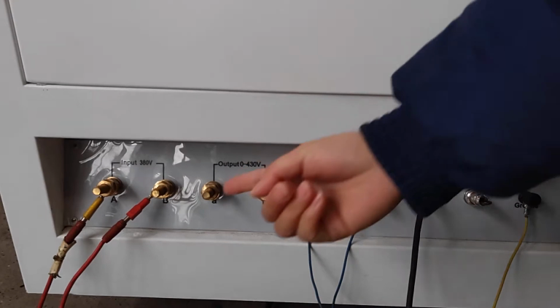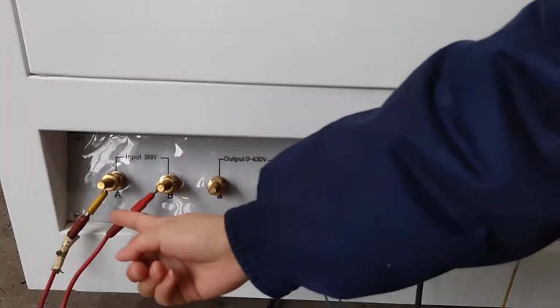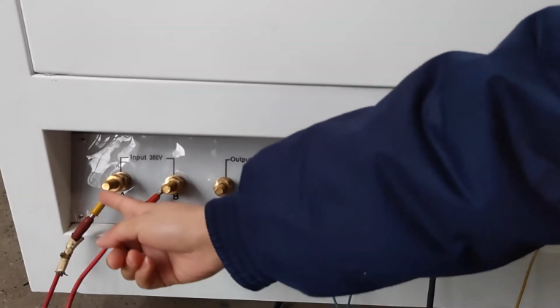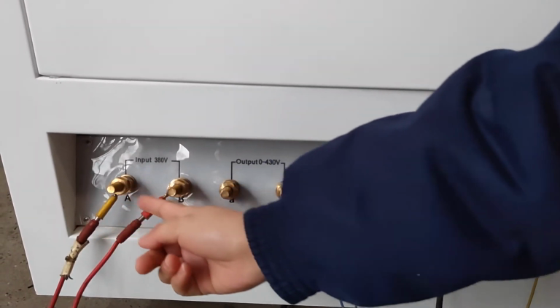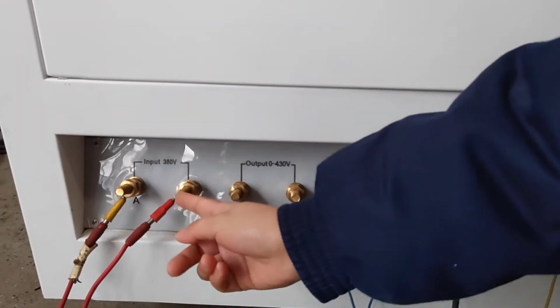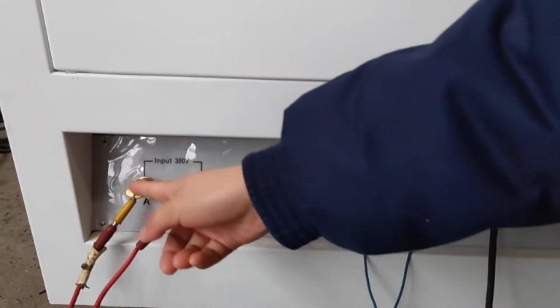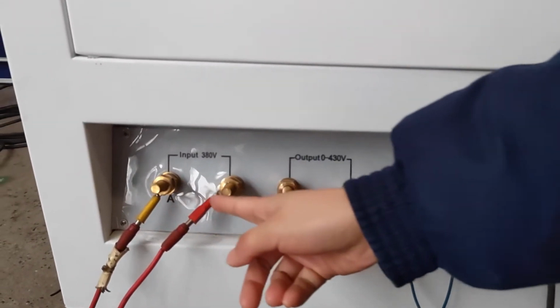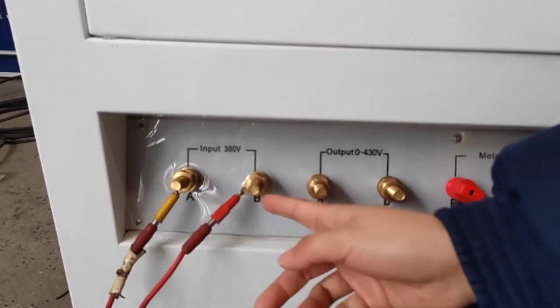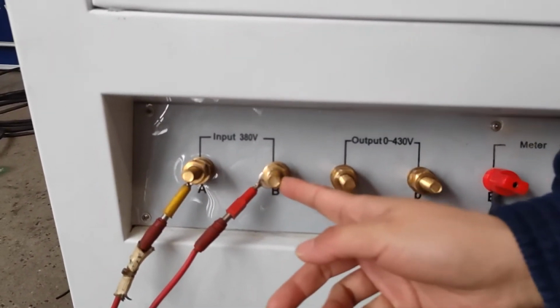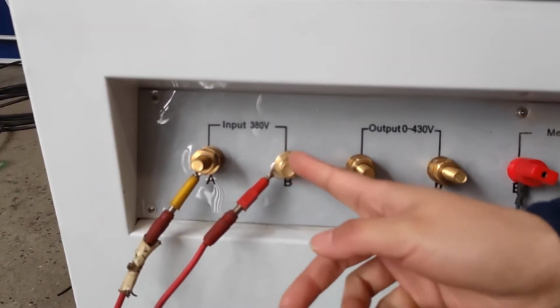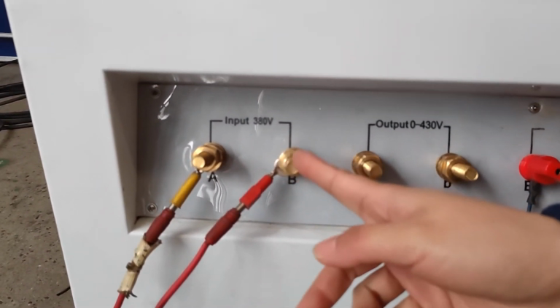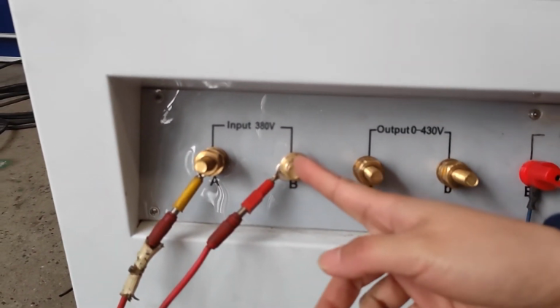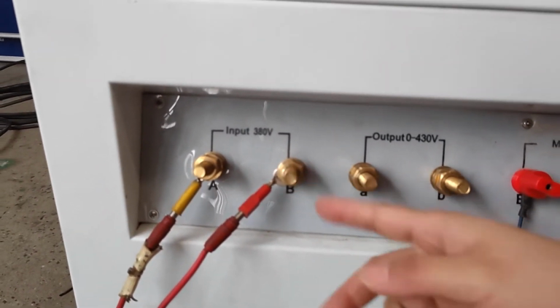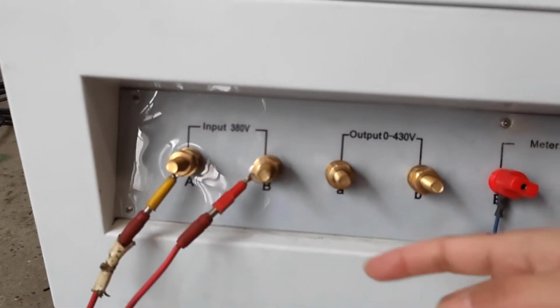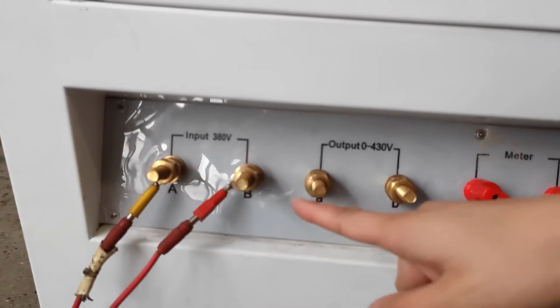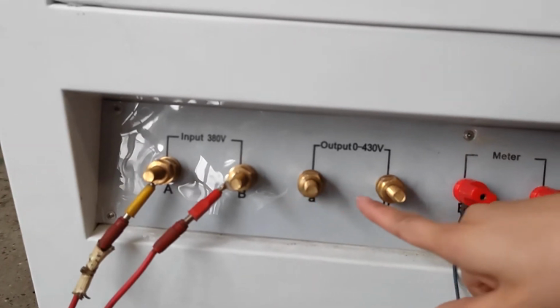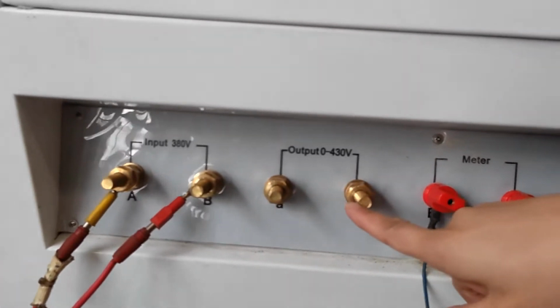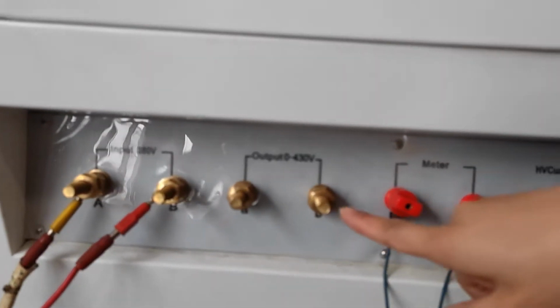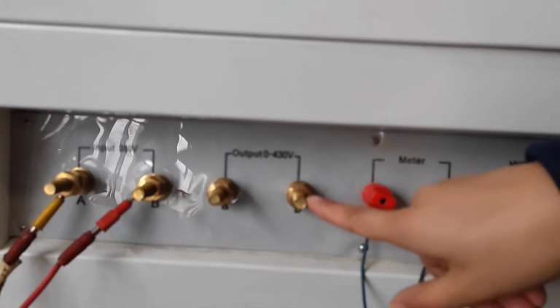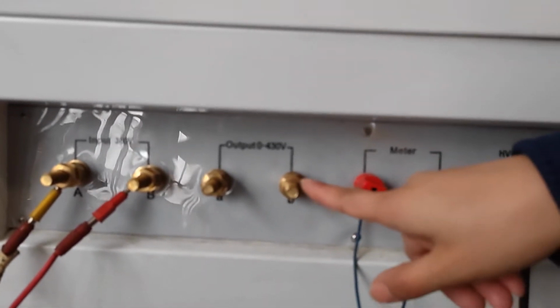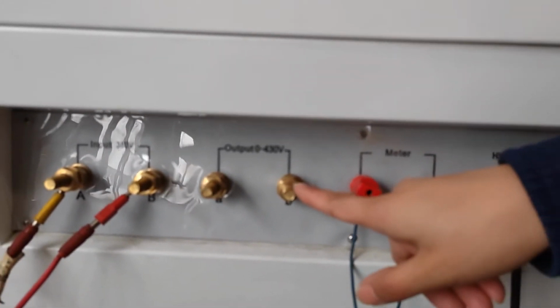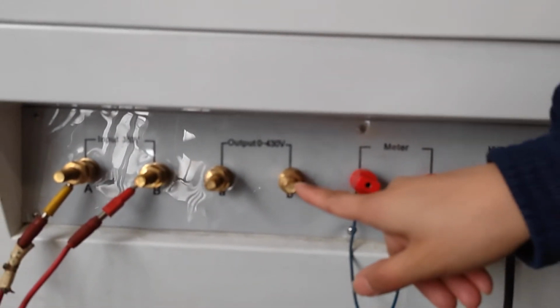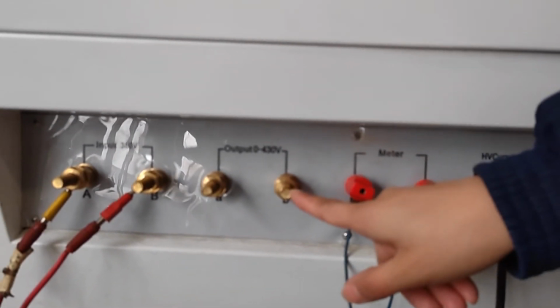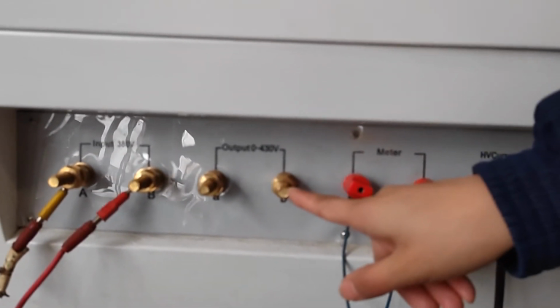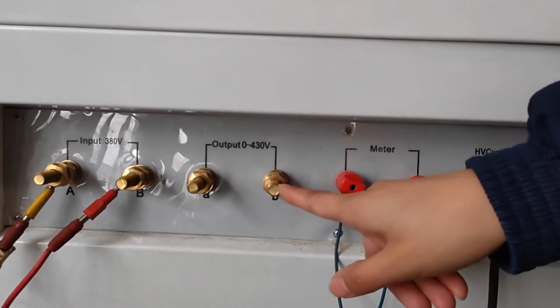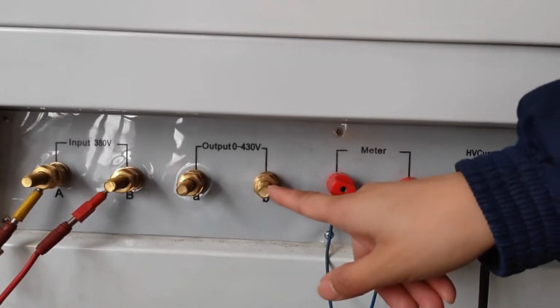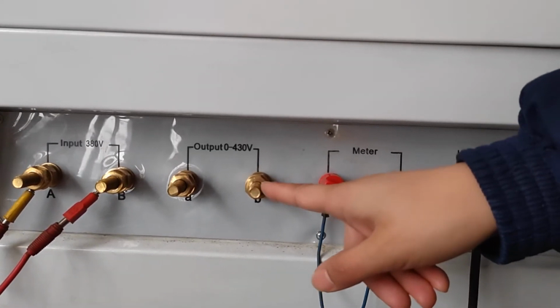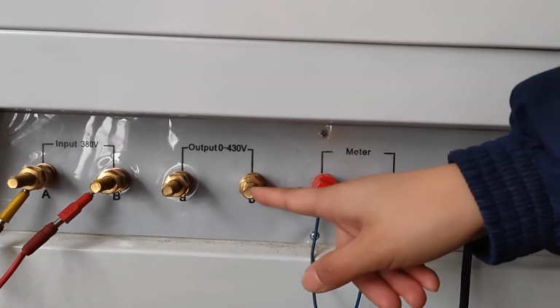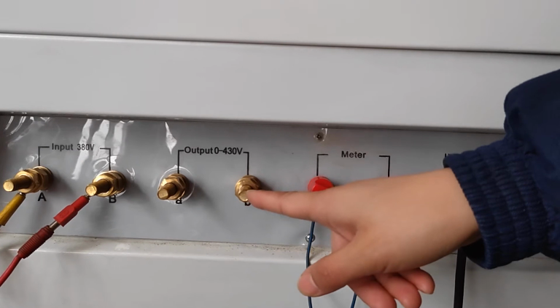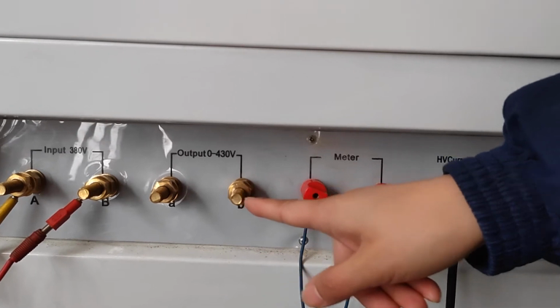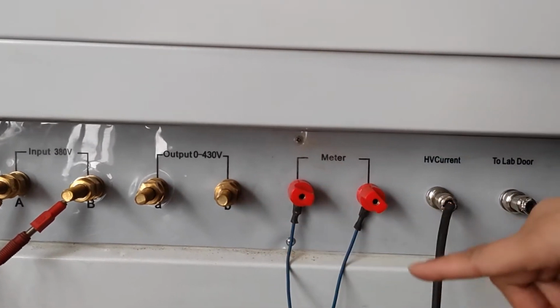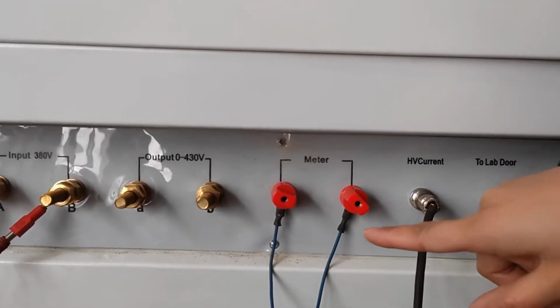This is the input — this should be connected to your power supply. And this is the output terminal; it should be connected to the piston transformer input part.